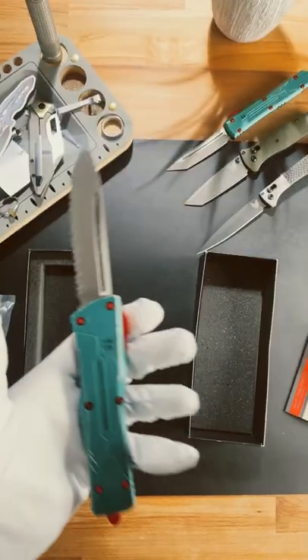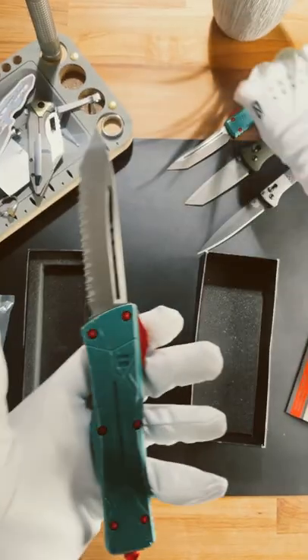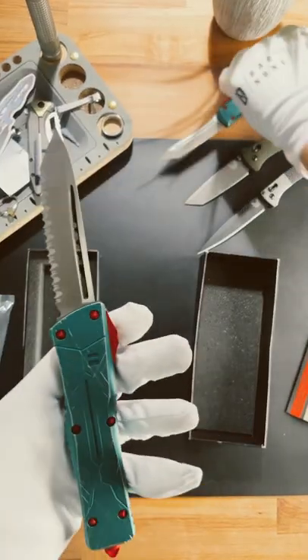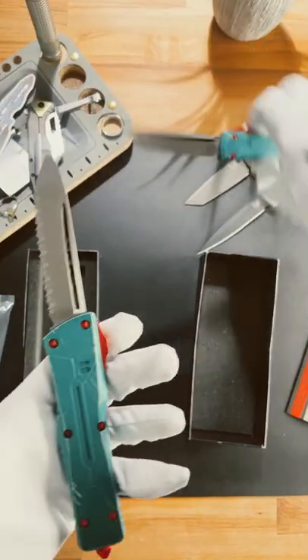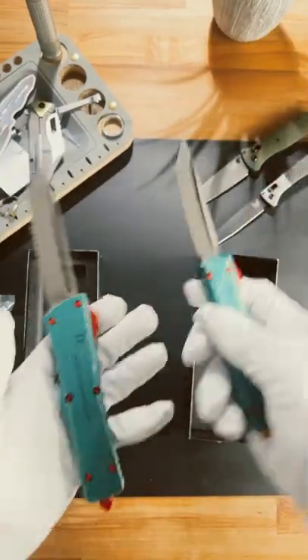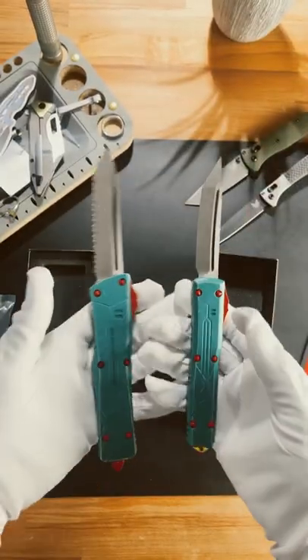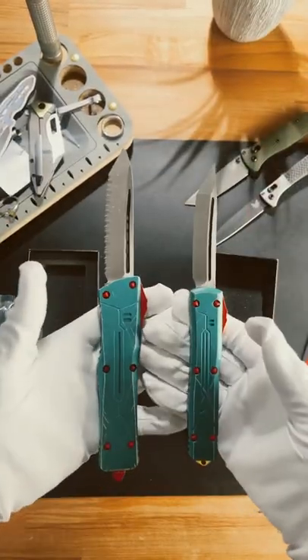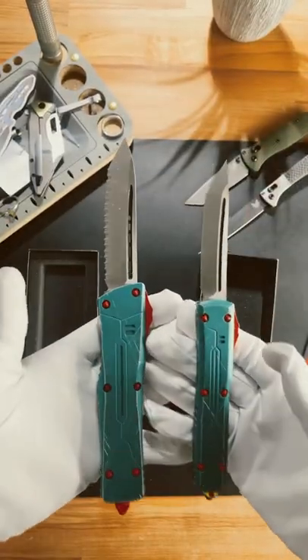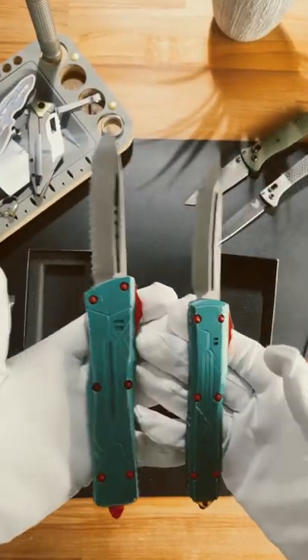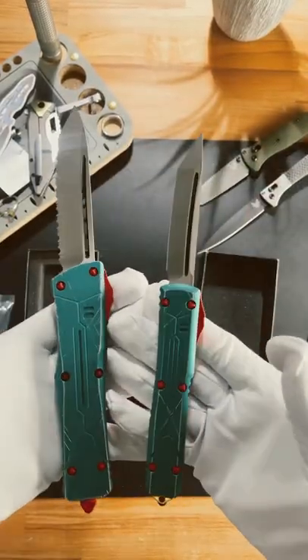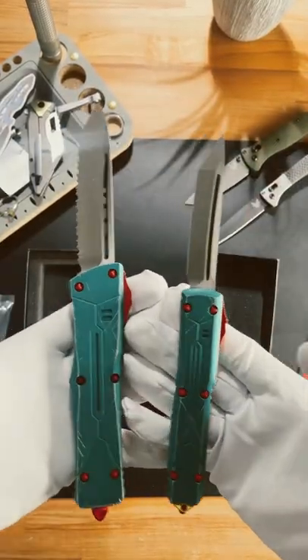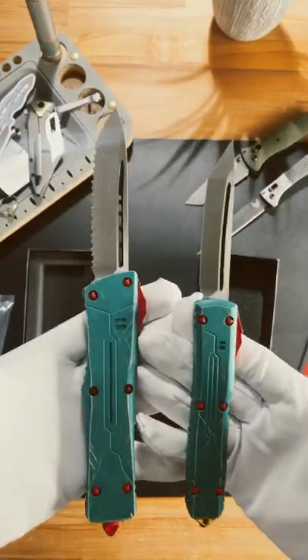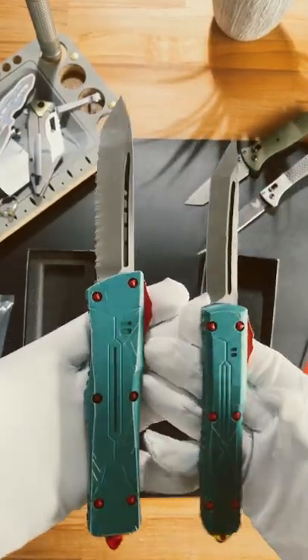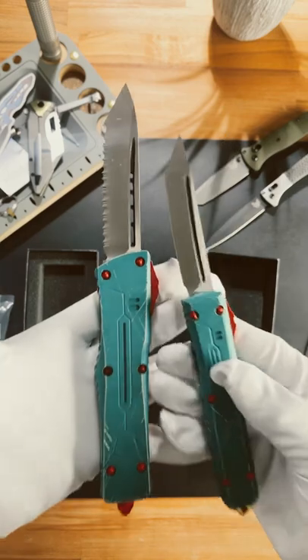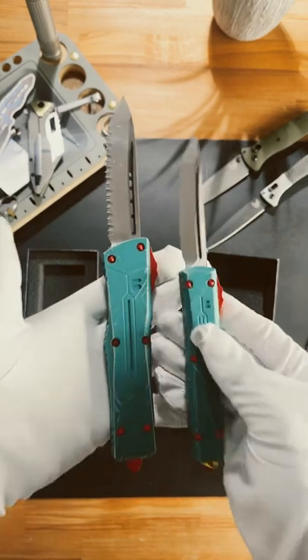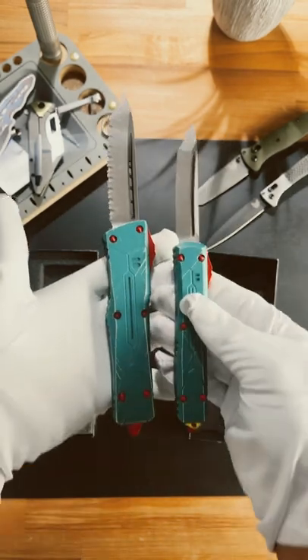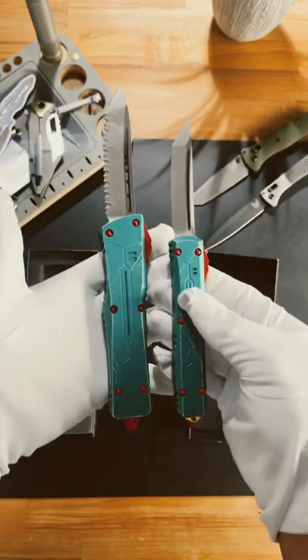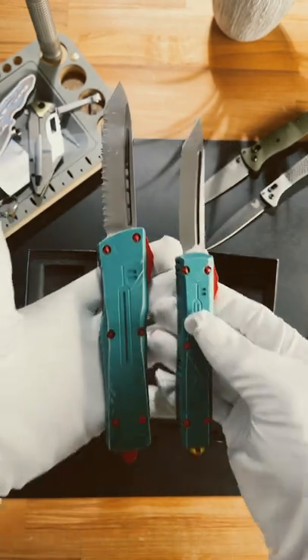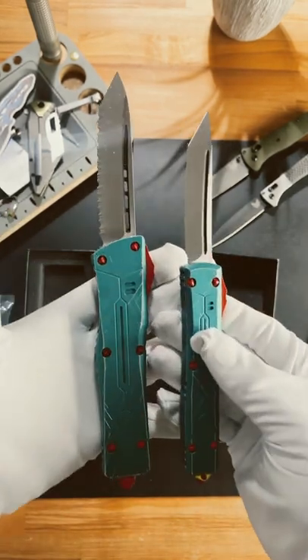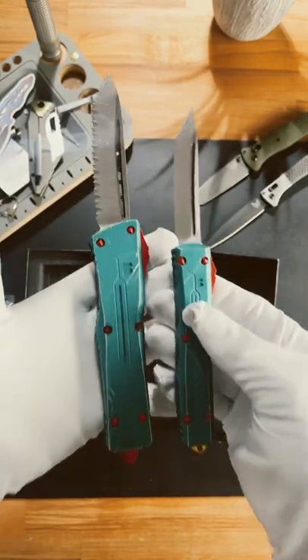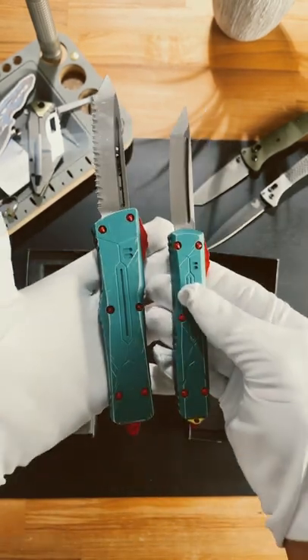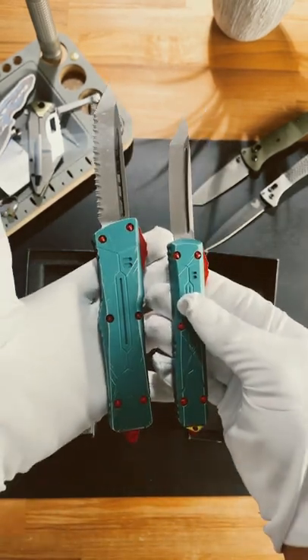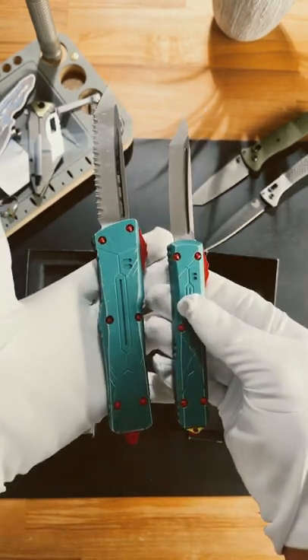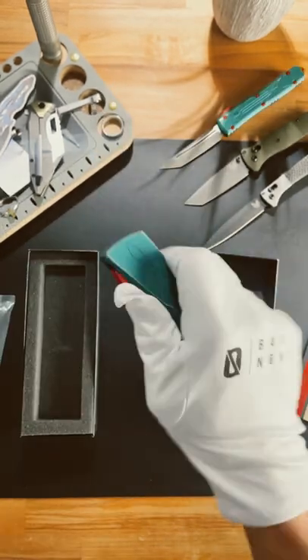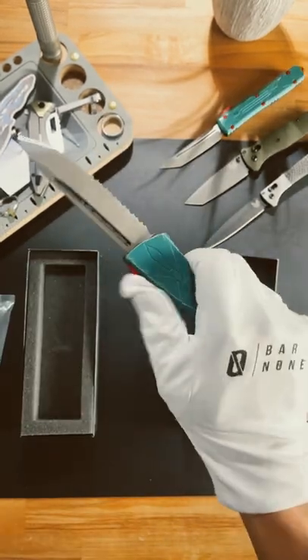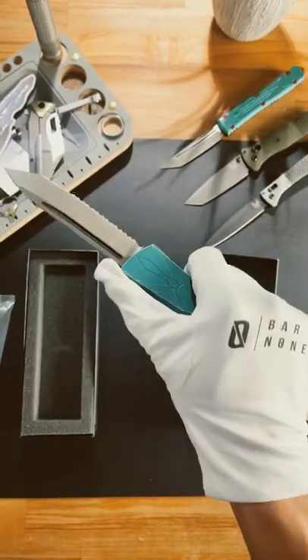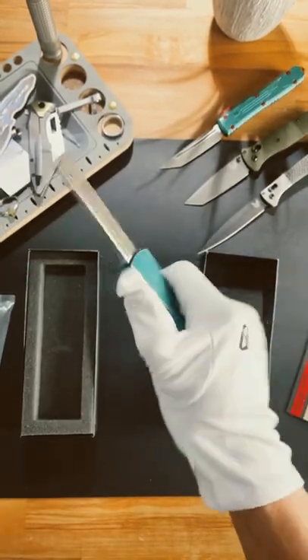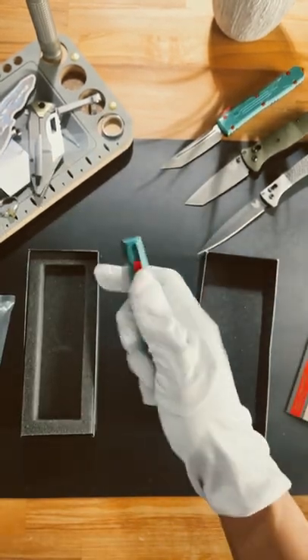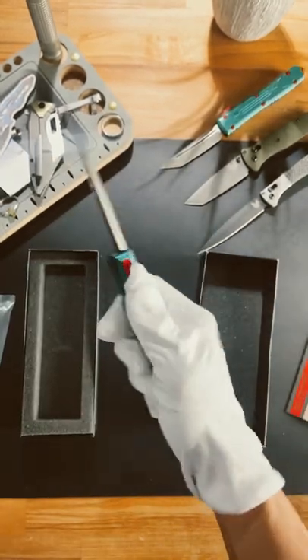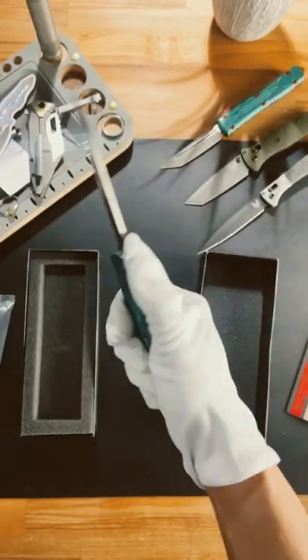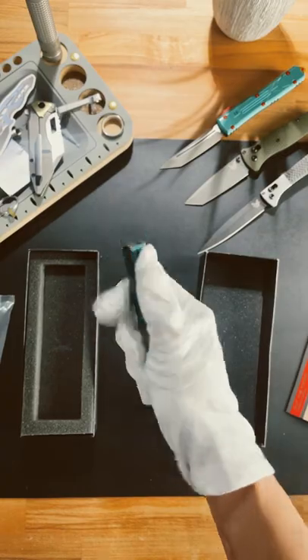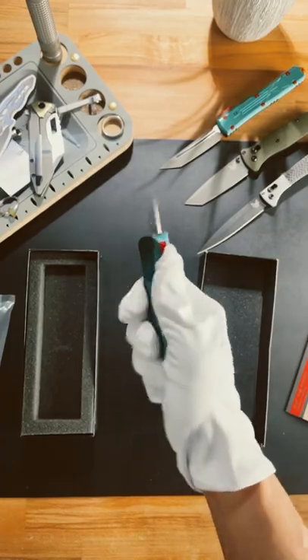Just to give you guys a quick size comparison, there it is next to an Ultratech. This thing is absolutely massive. And of course, this is considered a collector's knife.